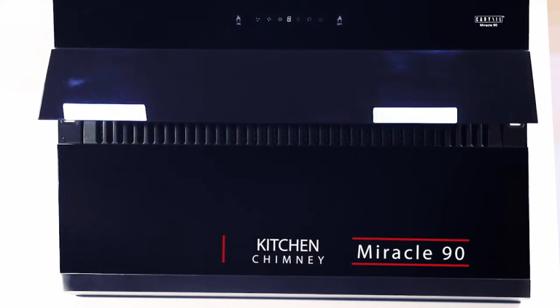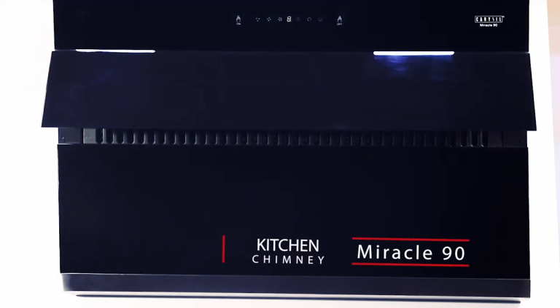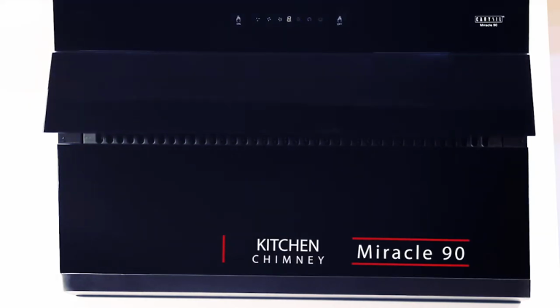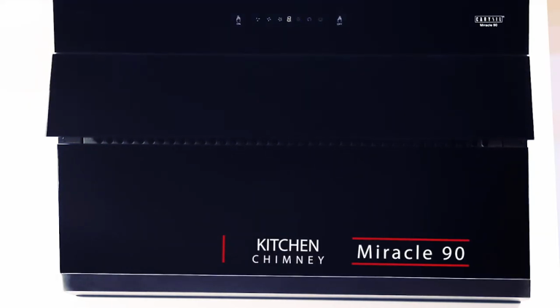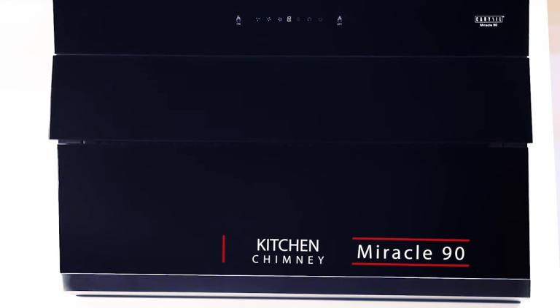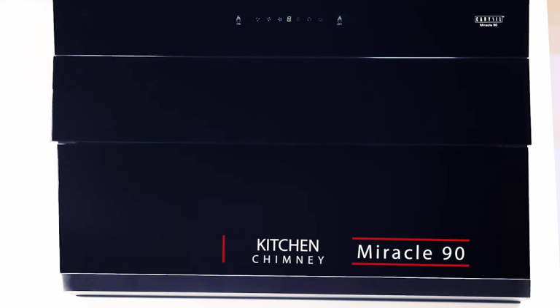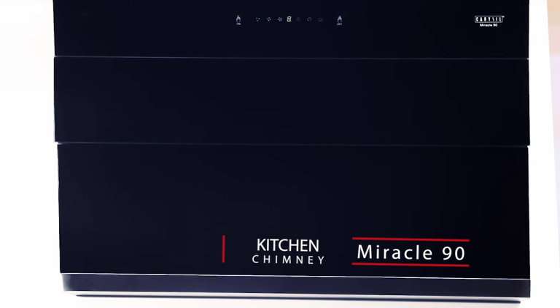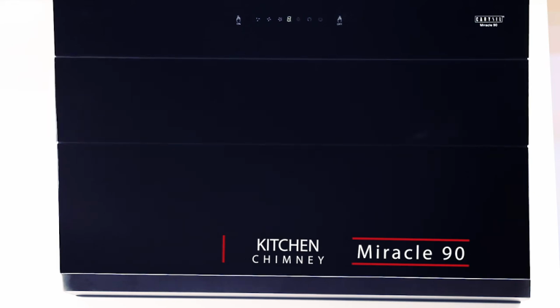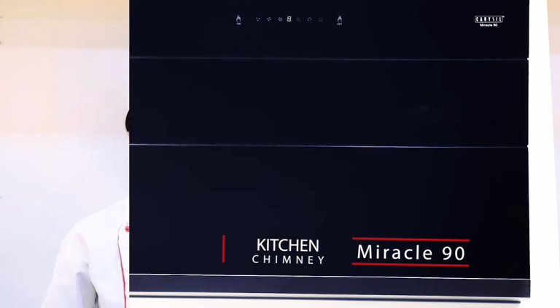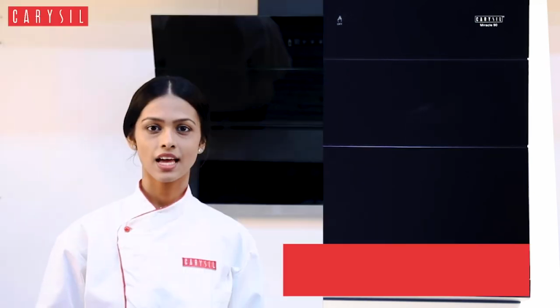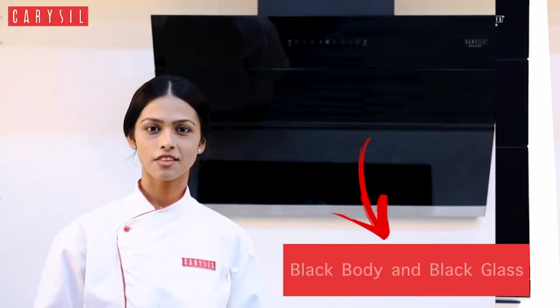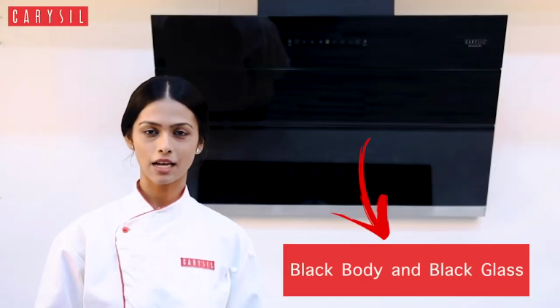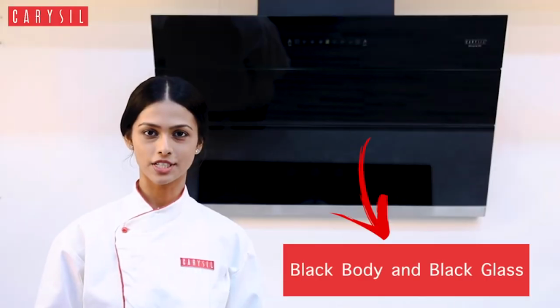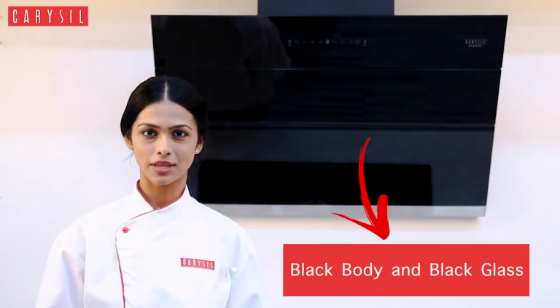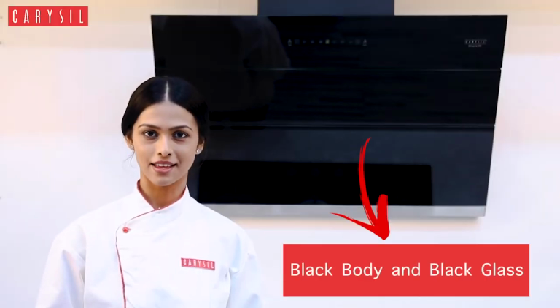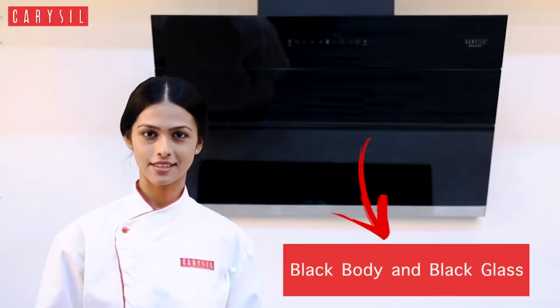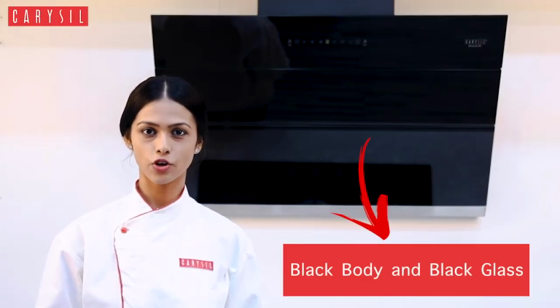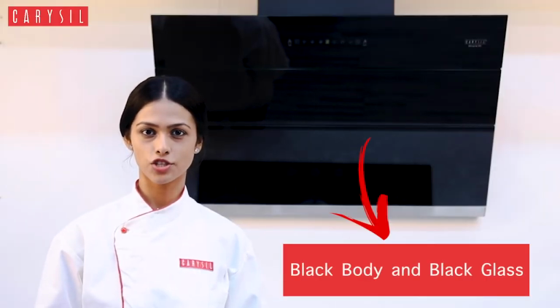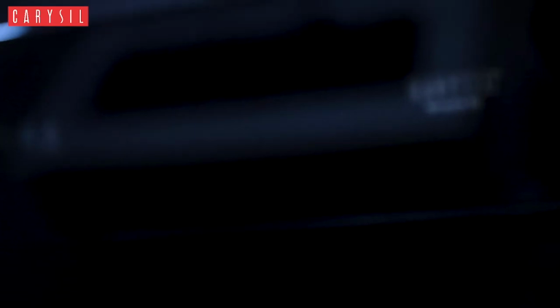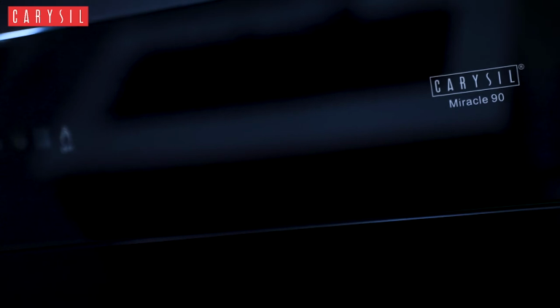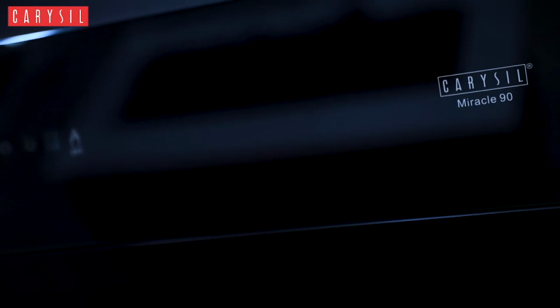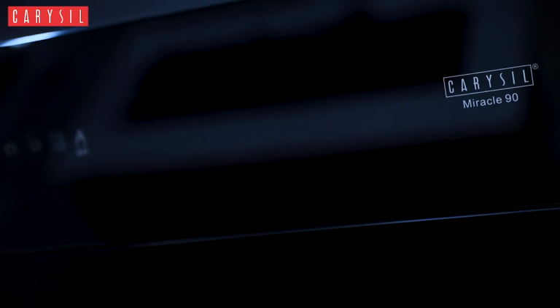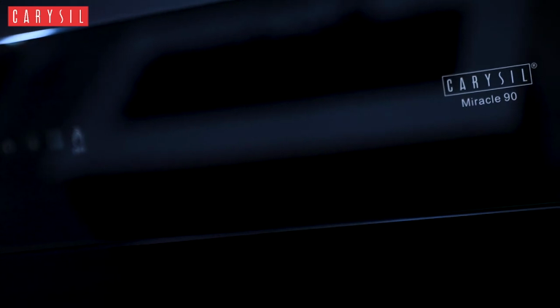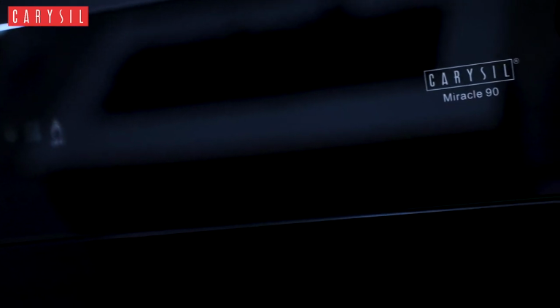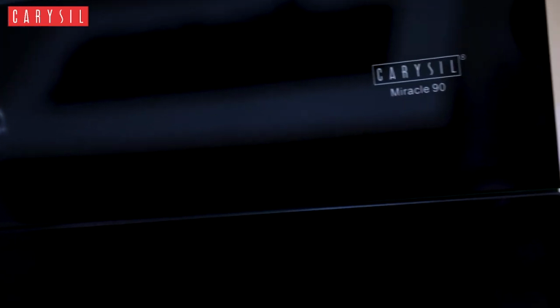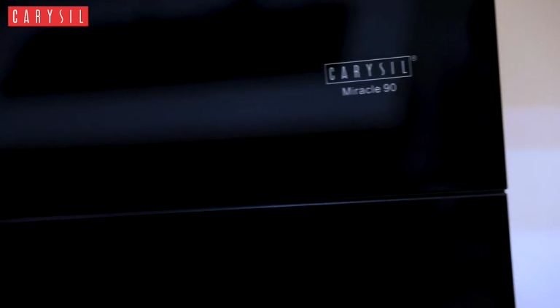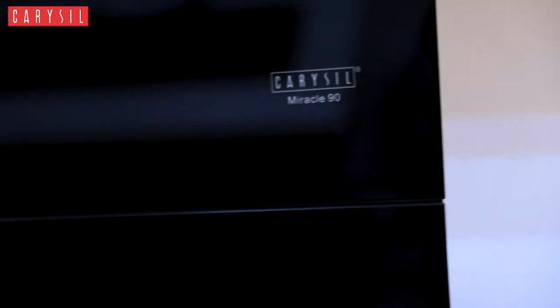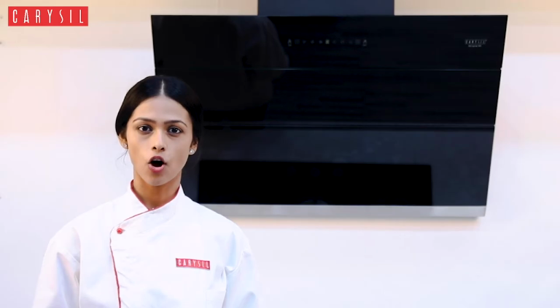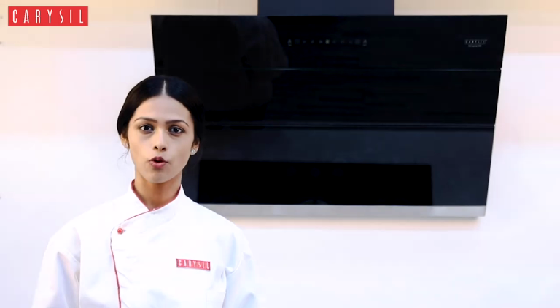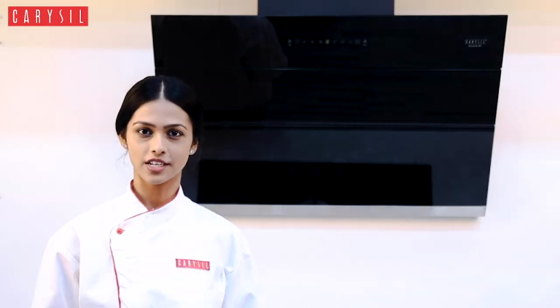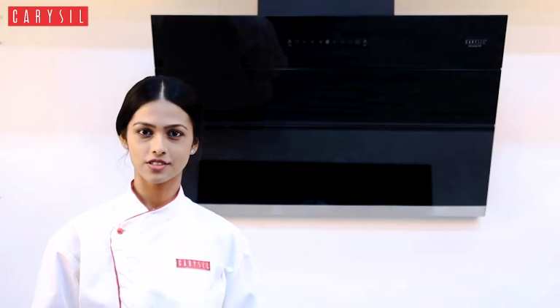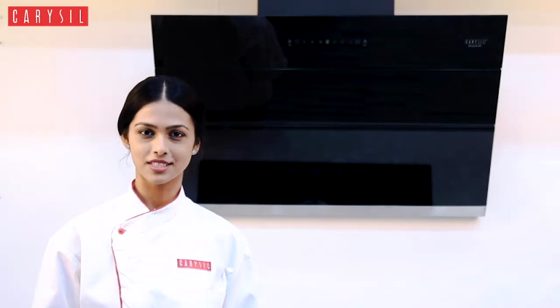The kitchen chimney, Miracle 90. Its black body and black glass gives your kitchen a super rich look compared to the flat look of old traditional chimneys.